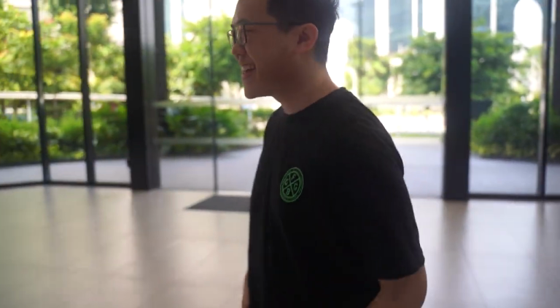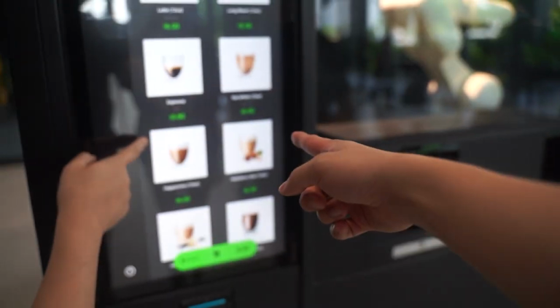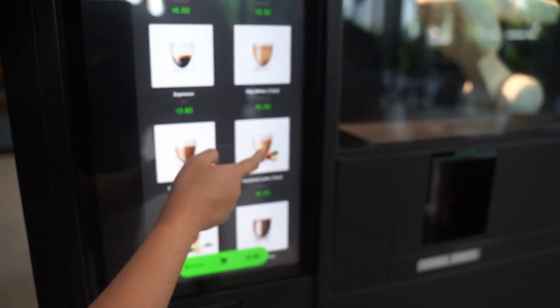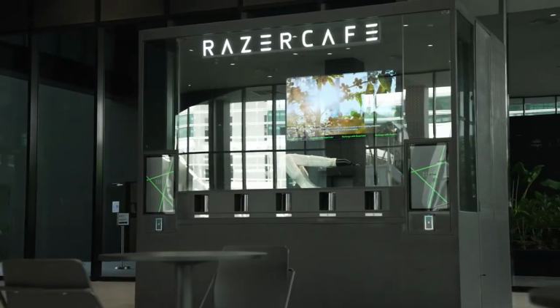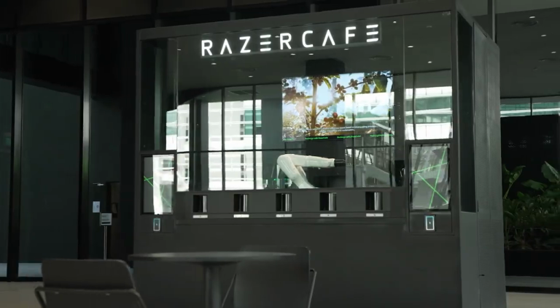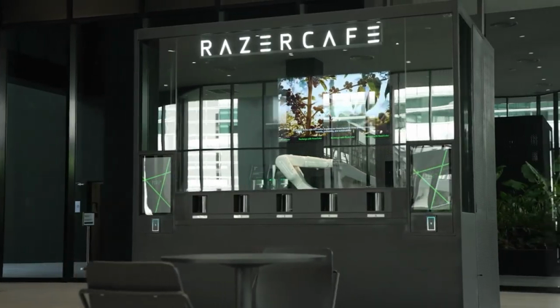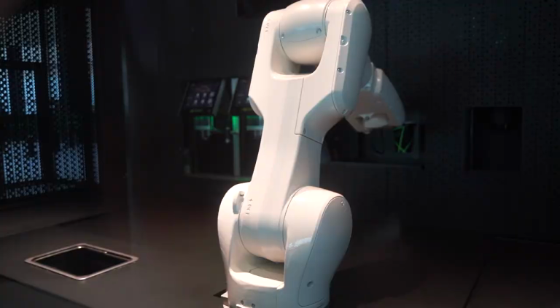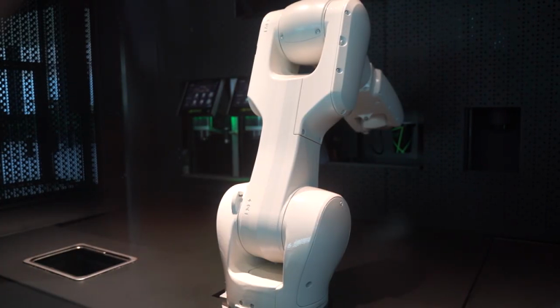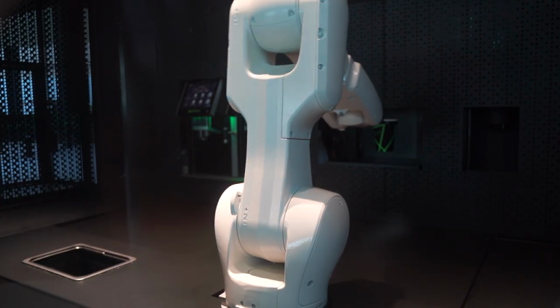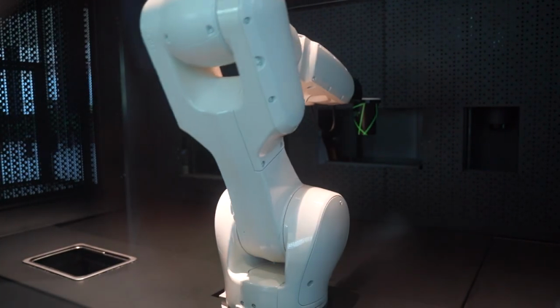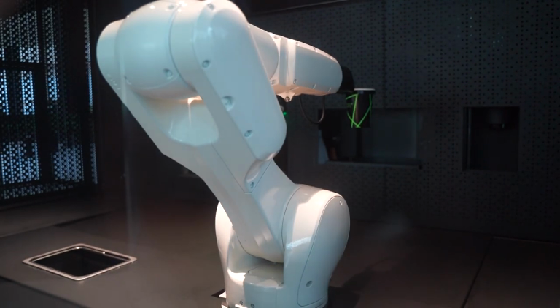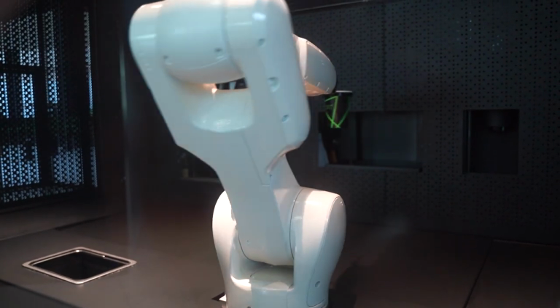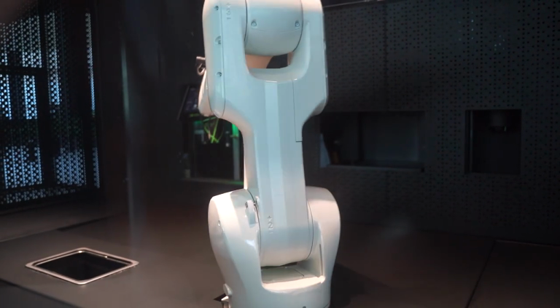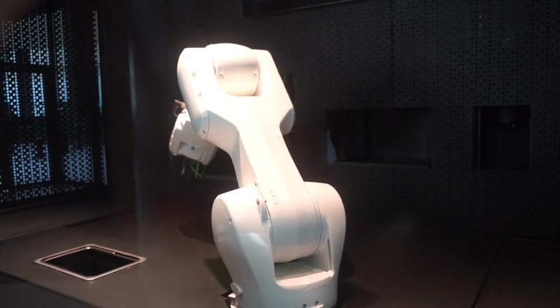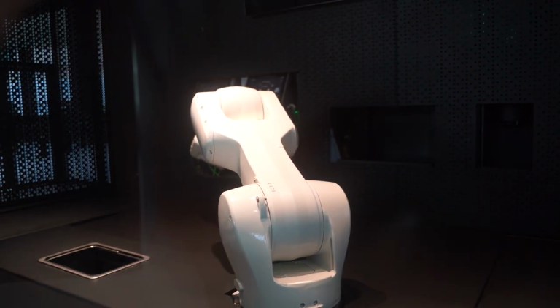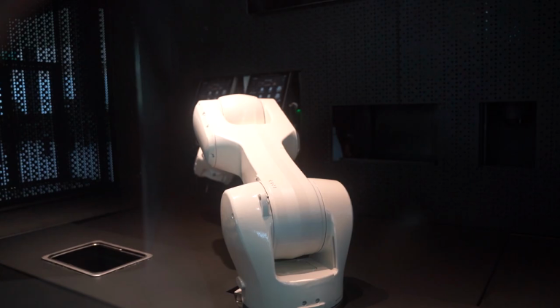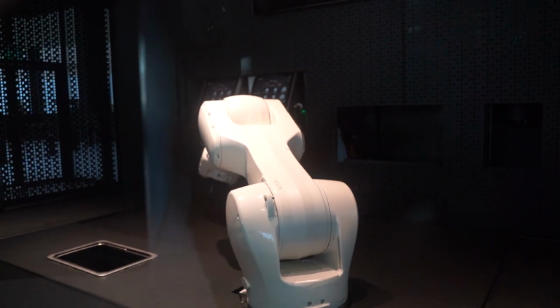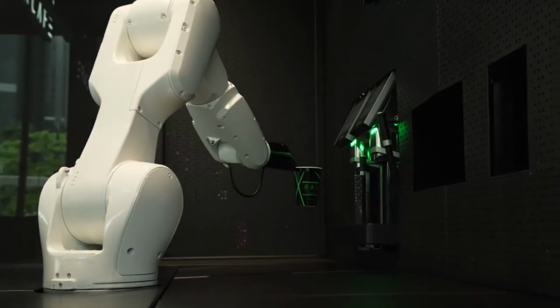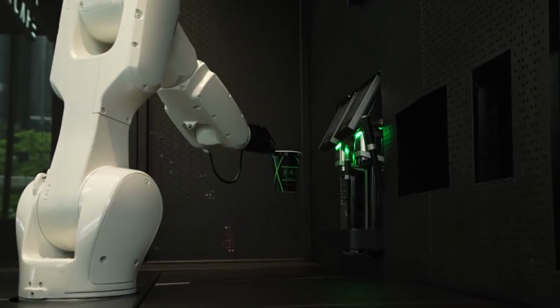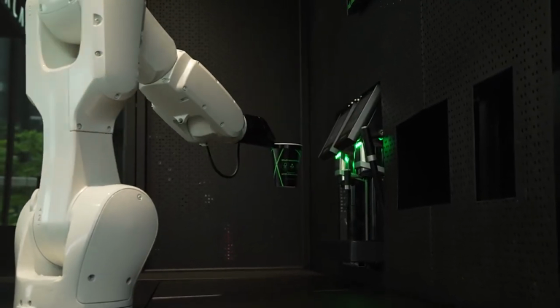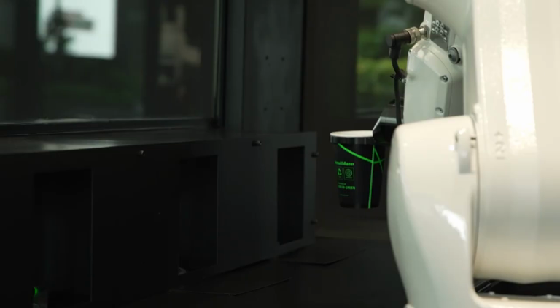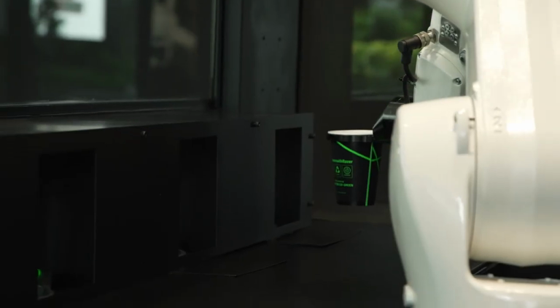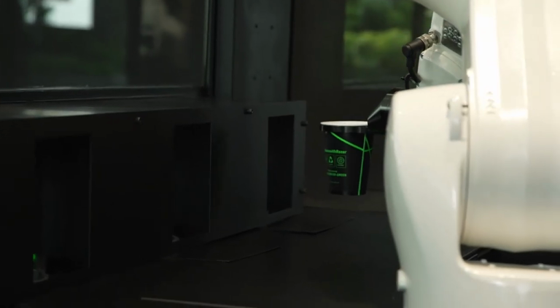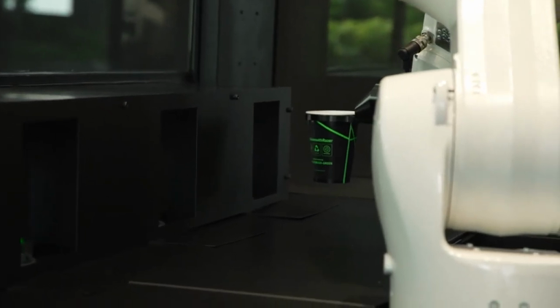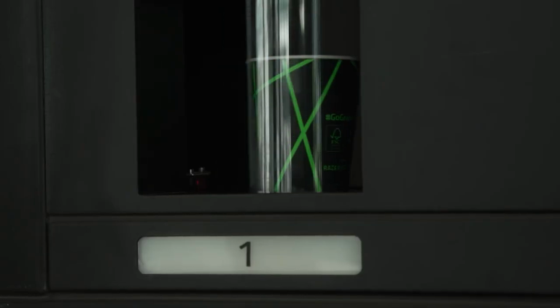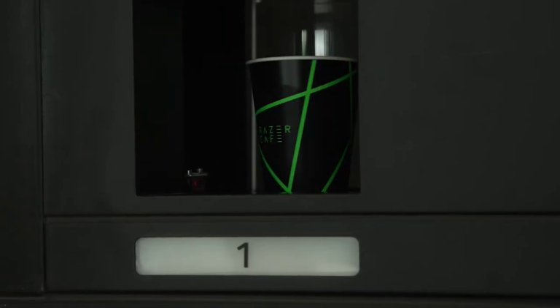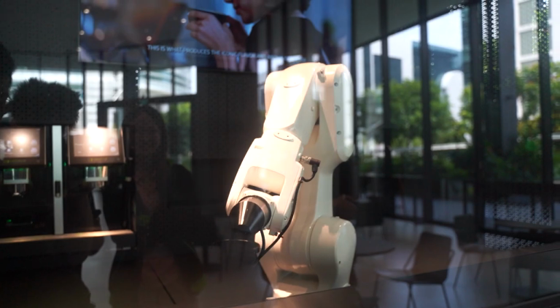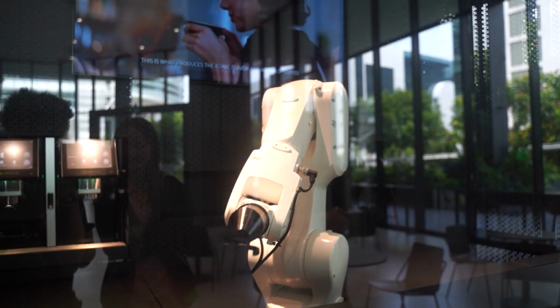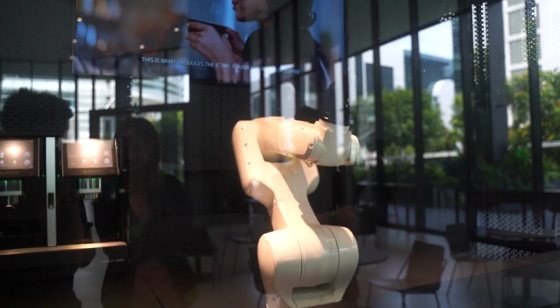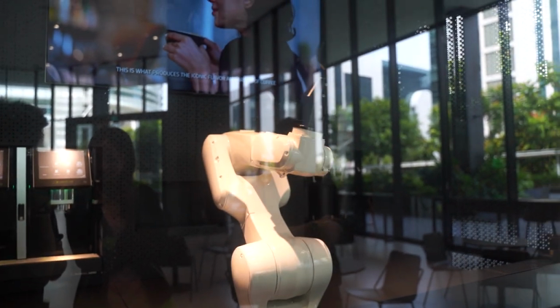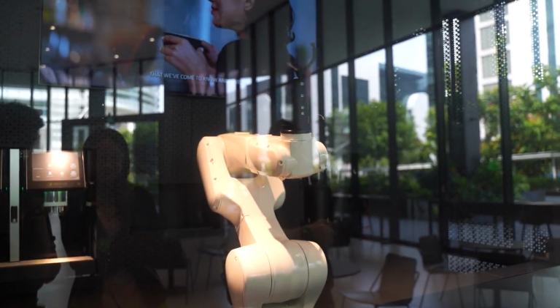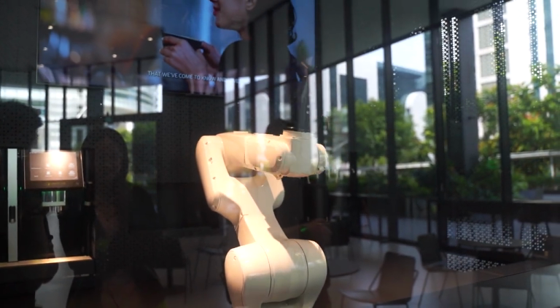The next thing we try out is the Razer Cafe, which actually has a robot as the barista. There's no one actually manning the store — the robot makes the coffee for you. This is on the first floor so it is open to the public. I'm not really a coffee guy, but the coffee was good.